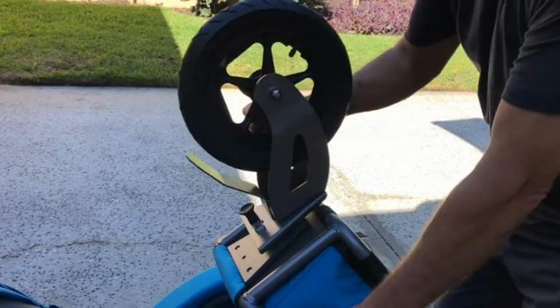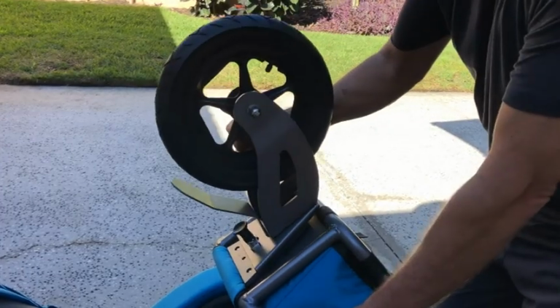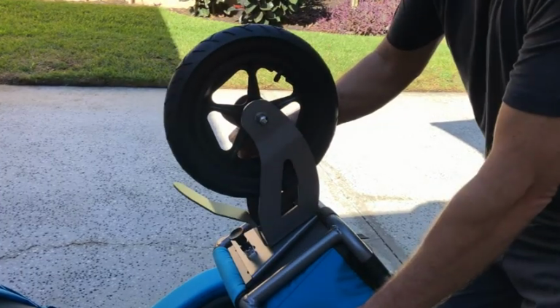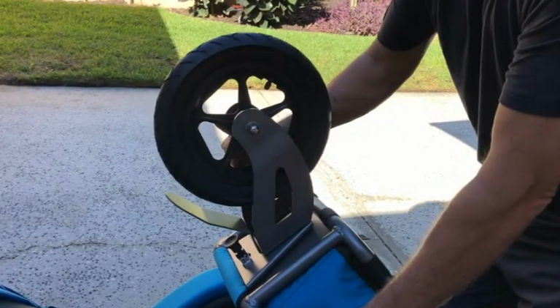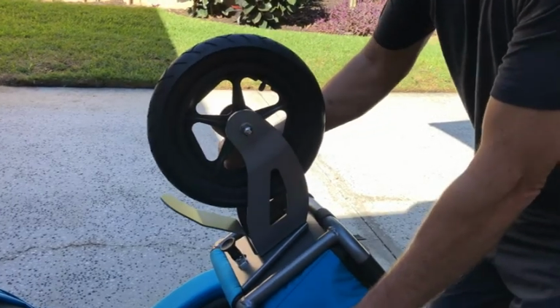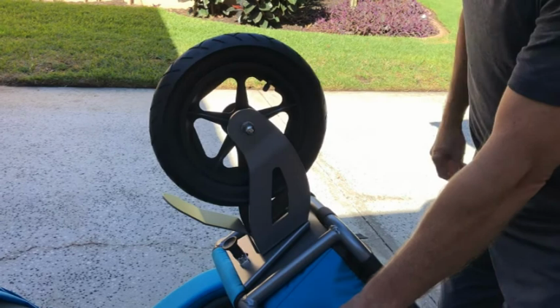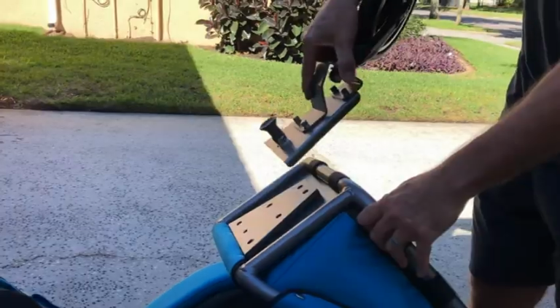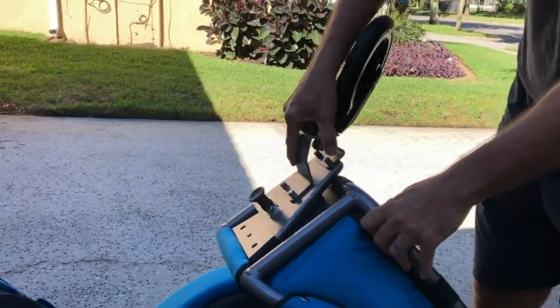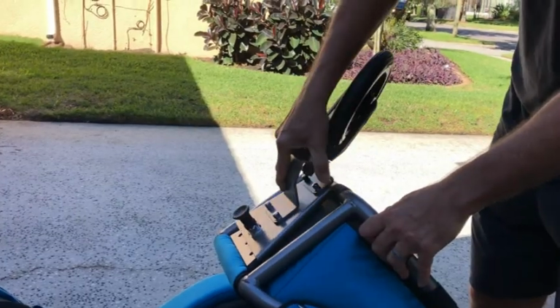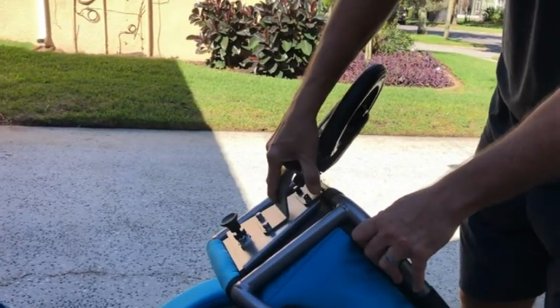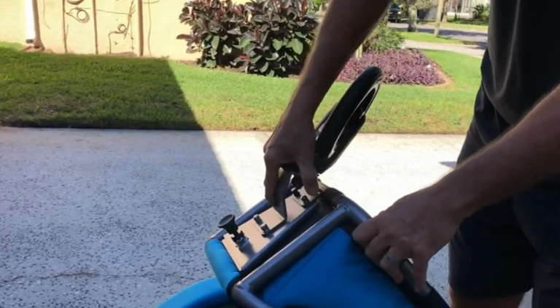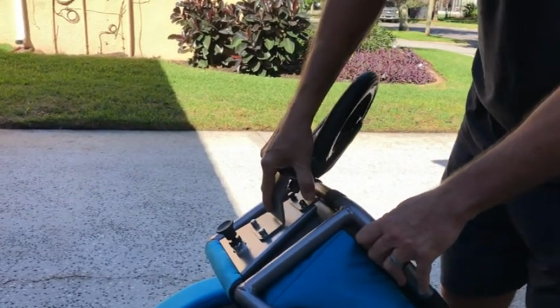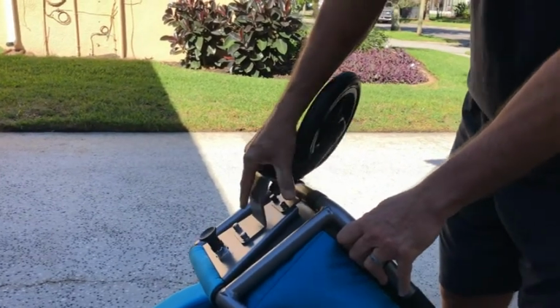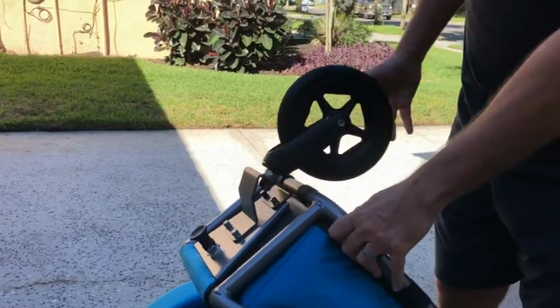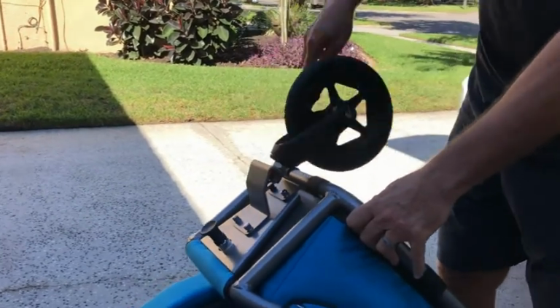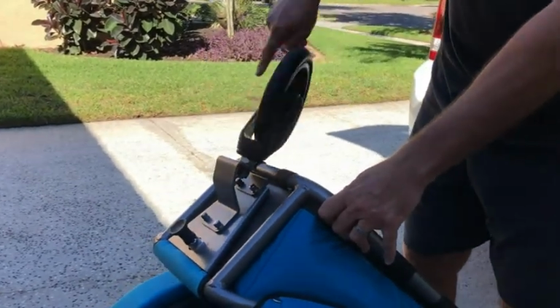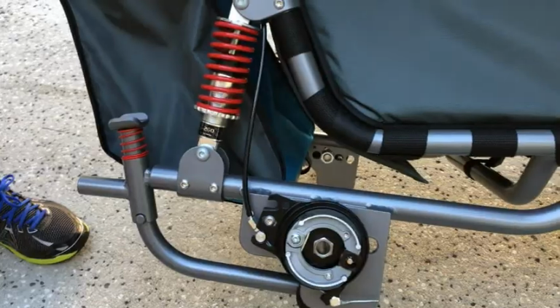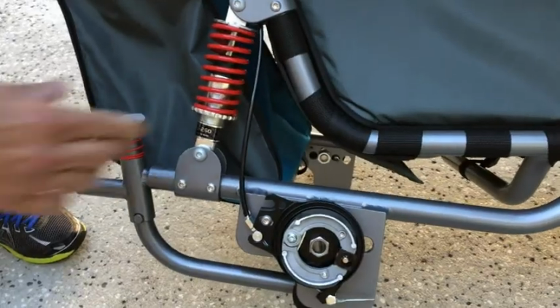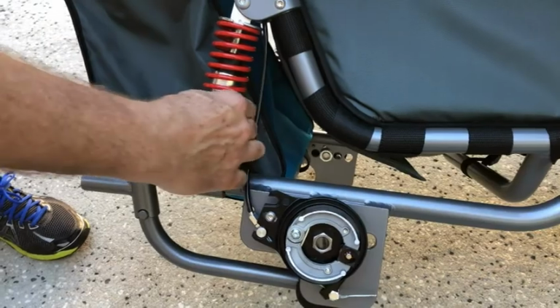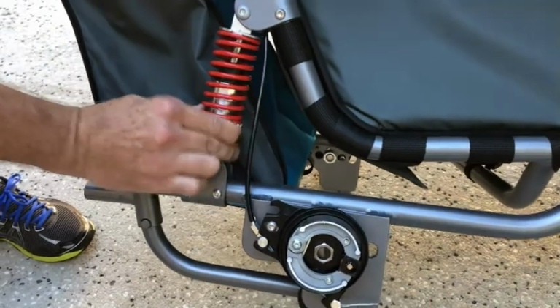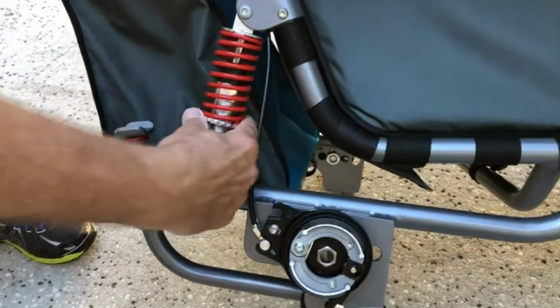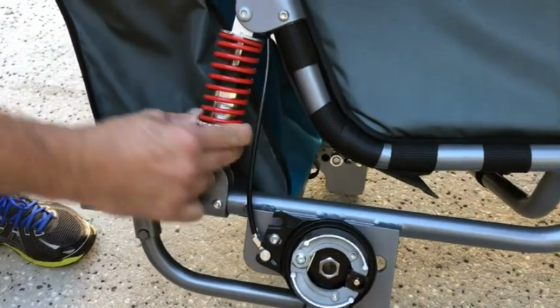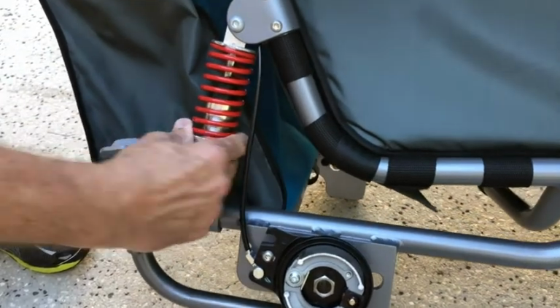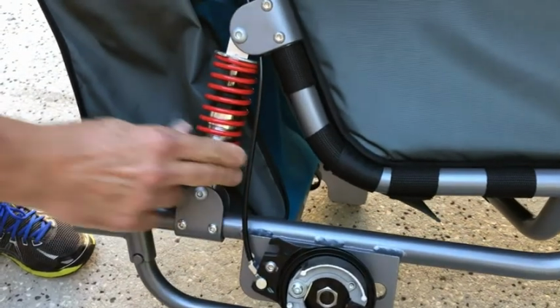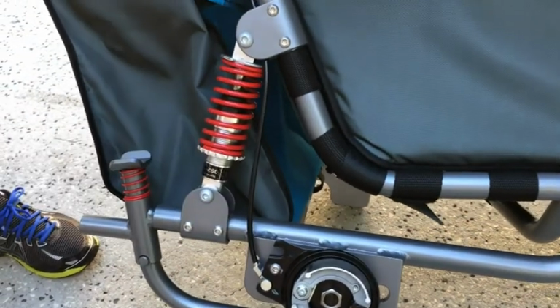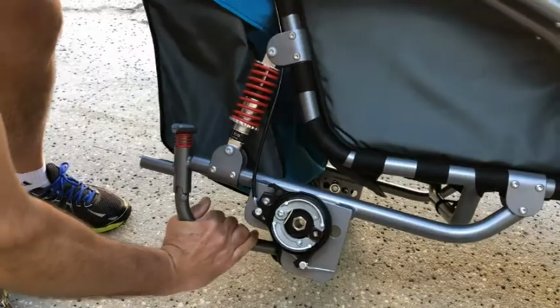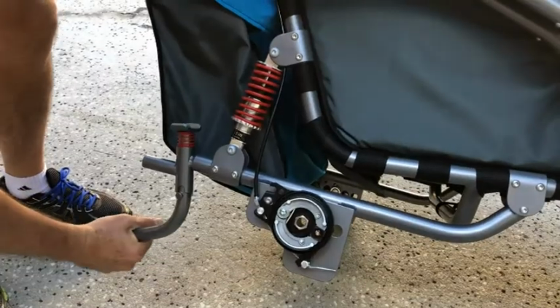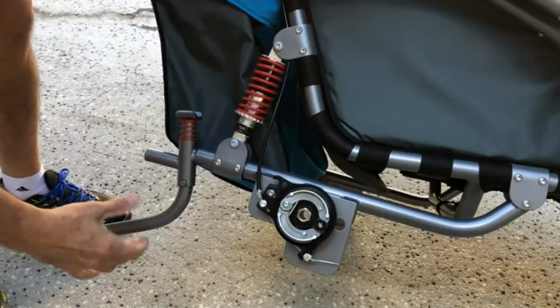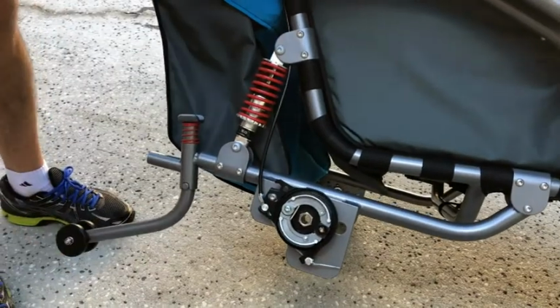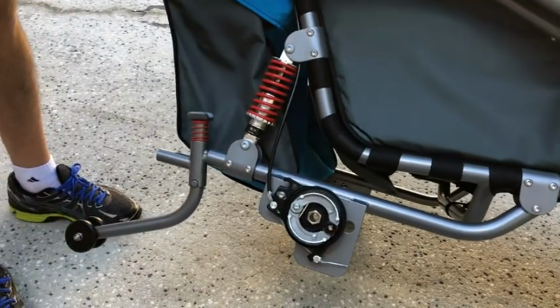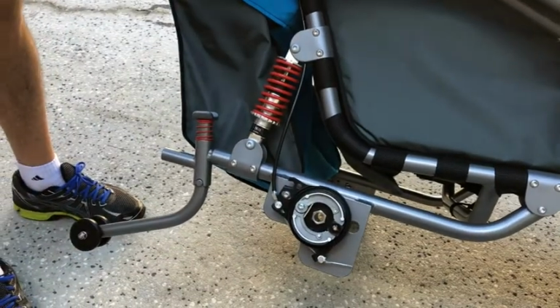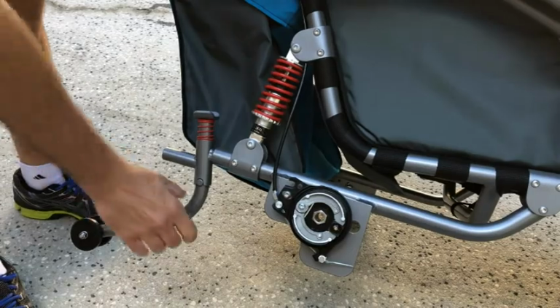The outdoor wheel and swivel wheel can be easily exchanged. Here we show how to adjust the suspension and how to unfold the anti-tipper.